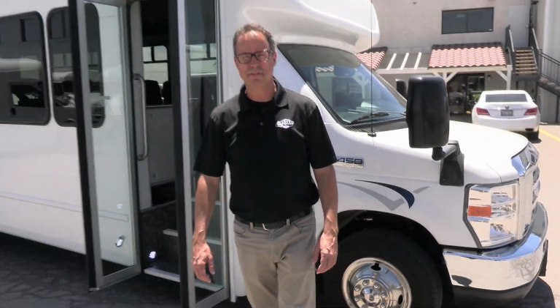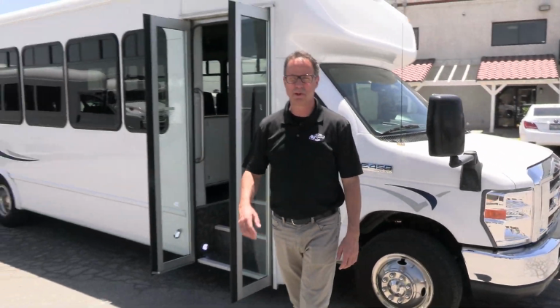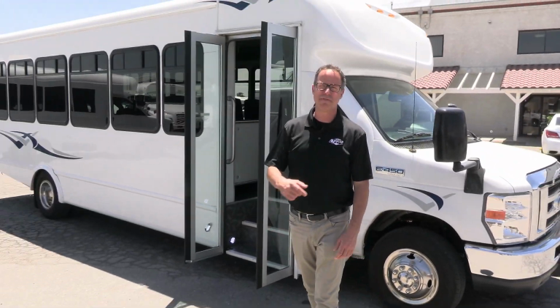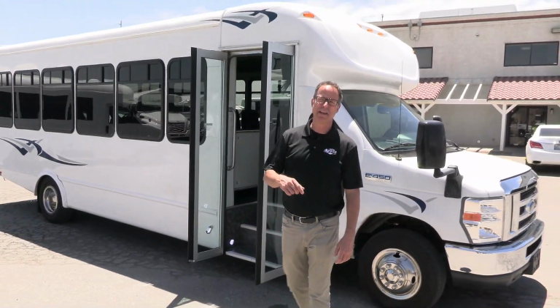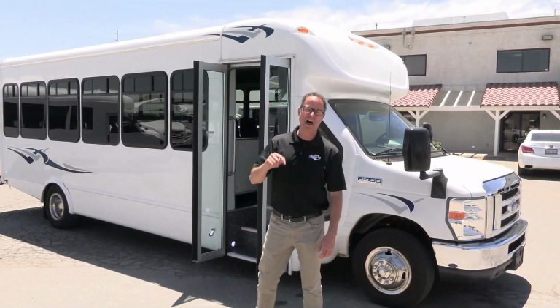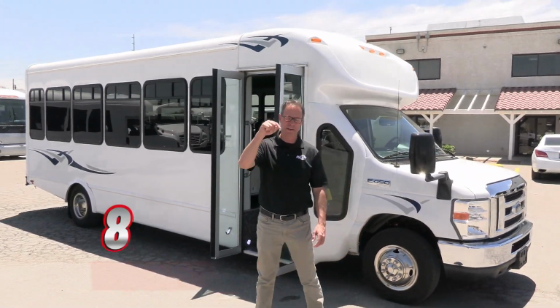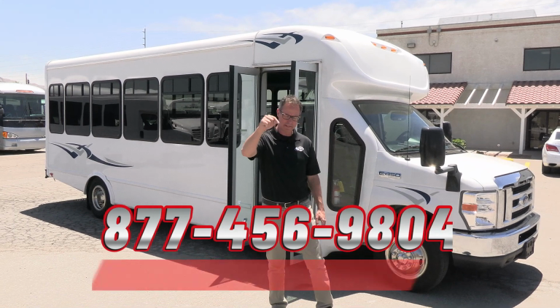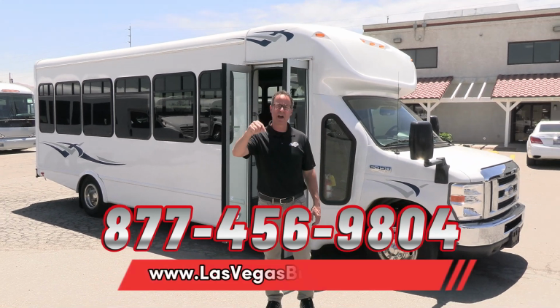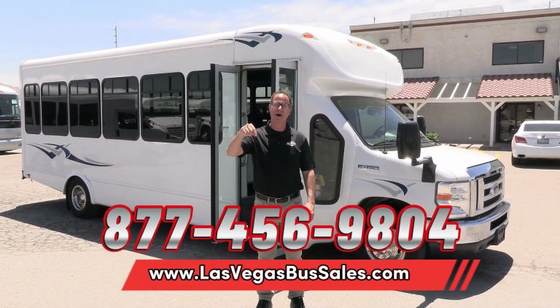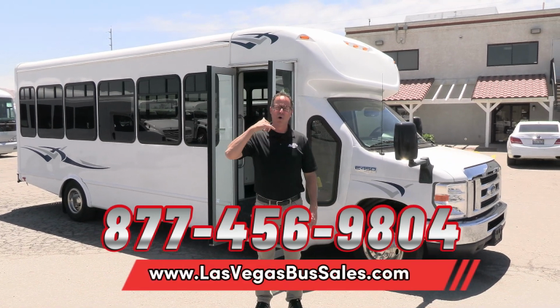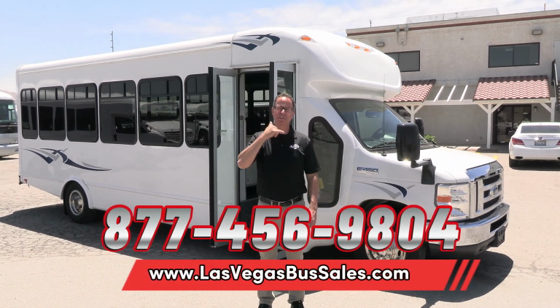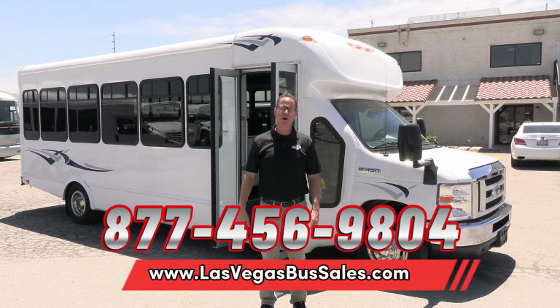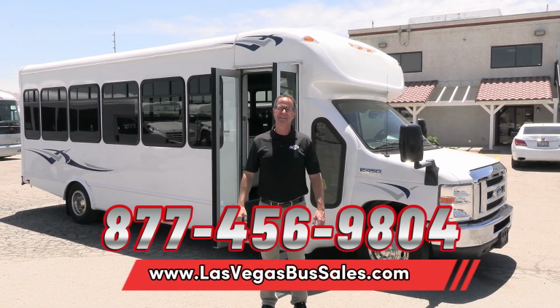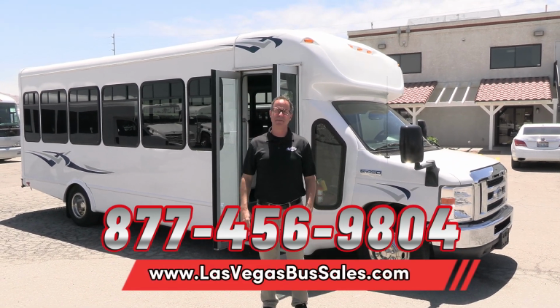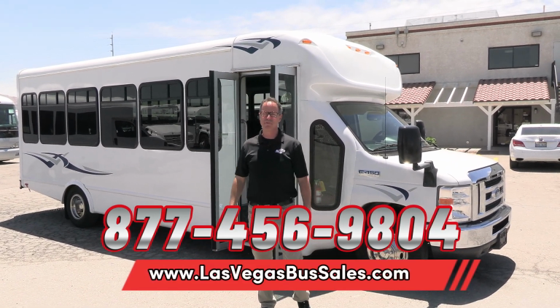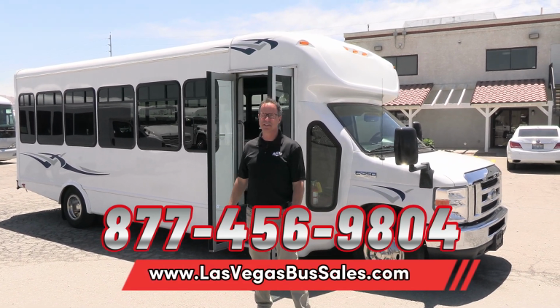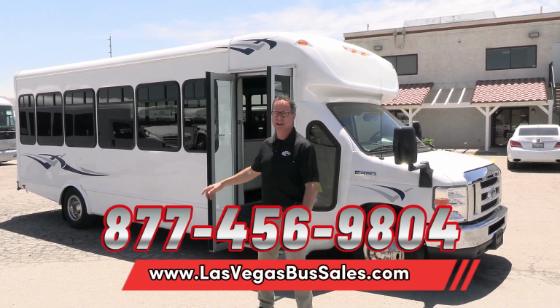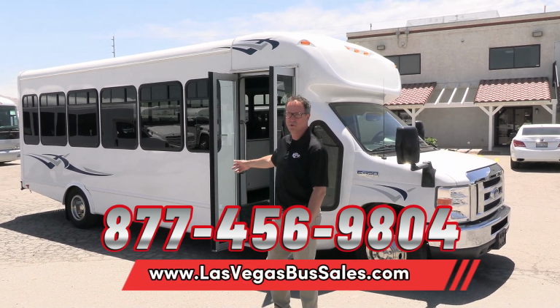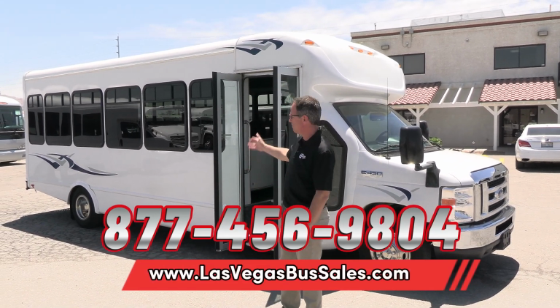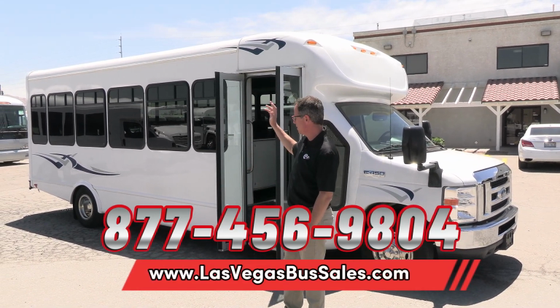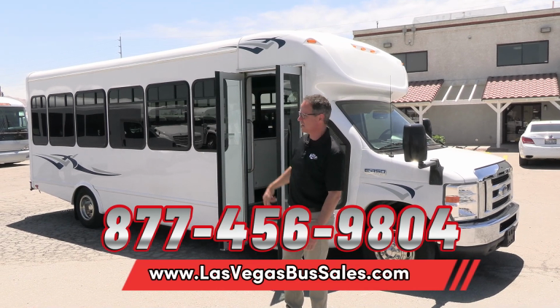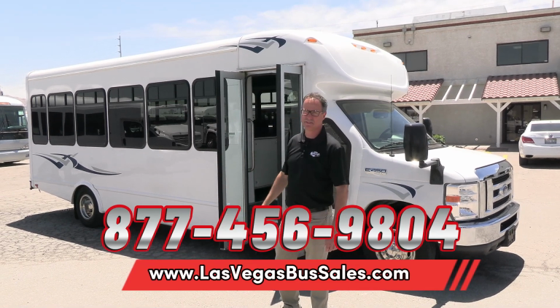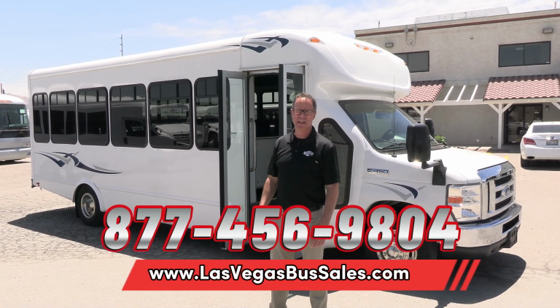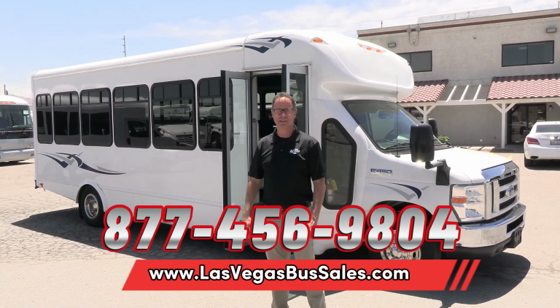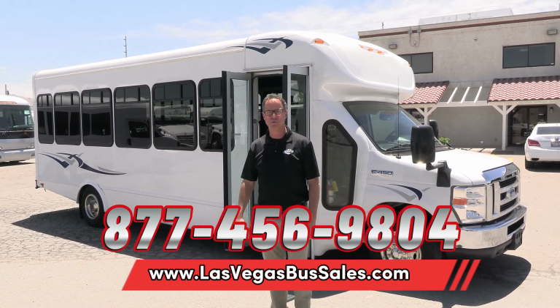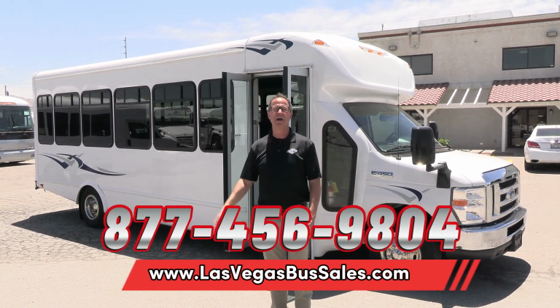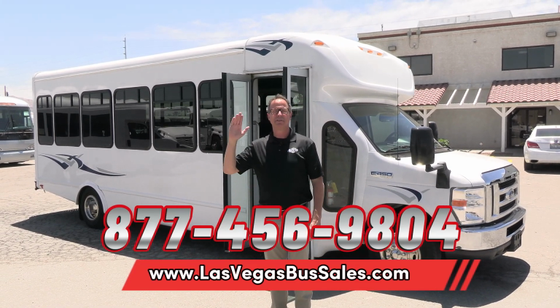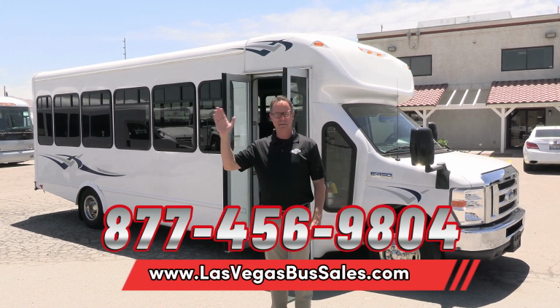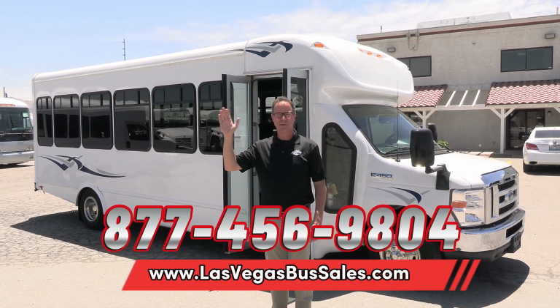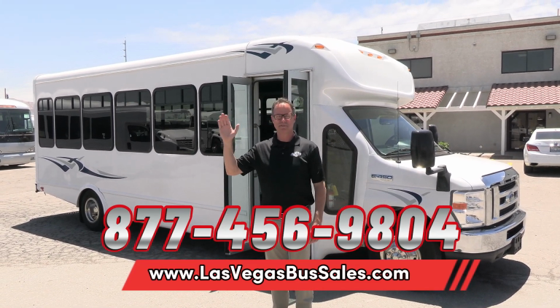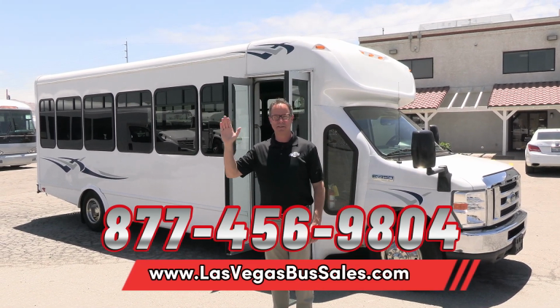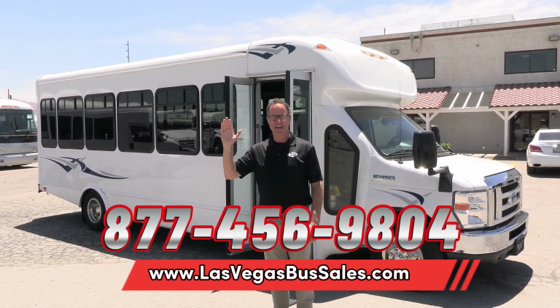Pricing and availability — where do you find it? LasVegasBusSales.com, or give us a call at 877-456-9804. We'd love to have you come down here and check out this thing. It is beautiful. And it's a beautiful day in Las Vegas — have a nice day!